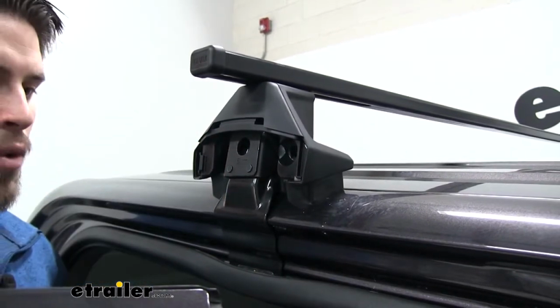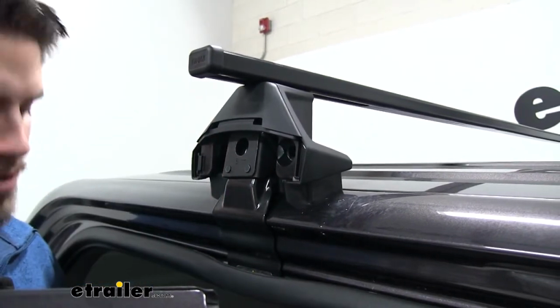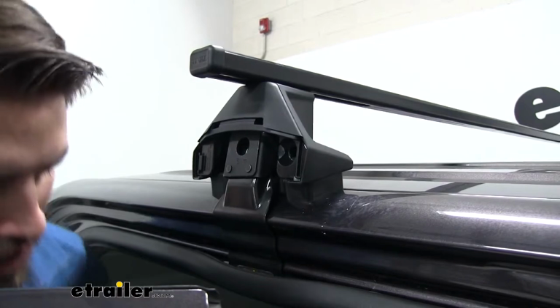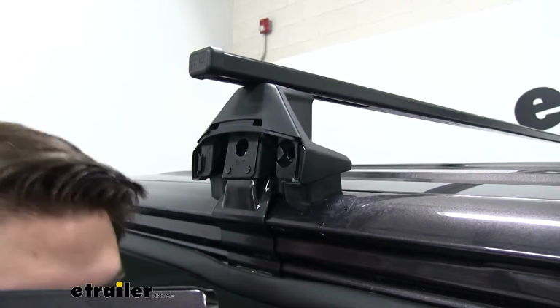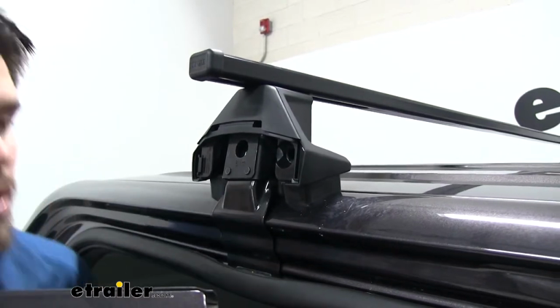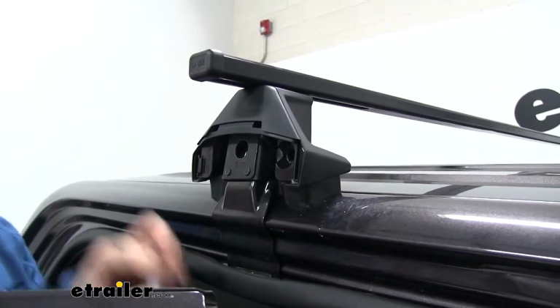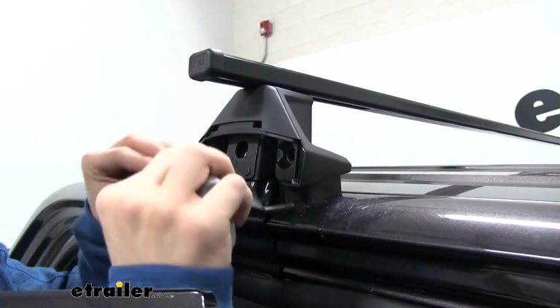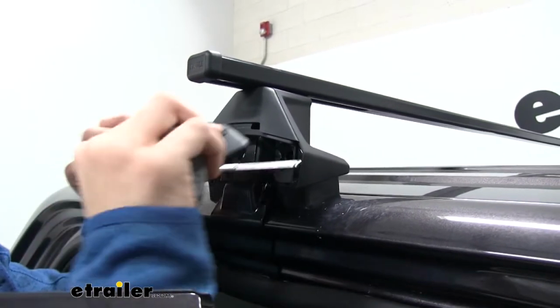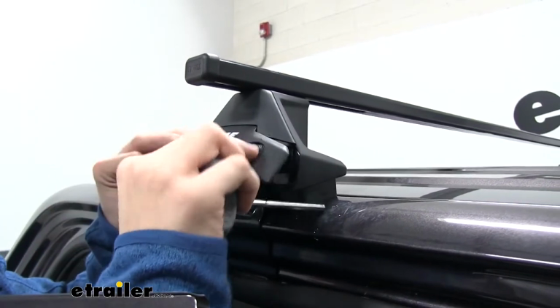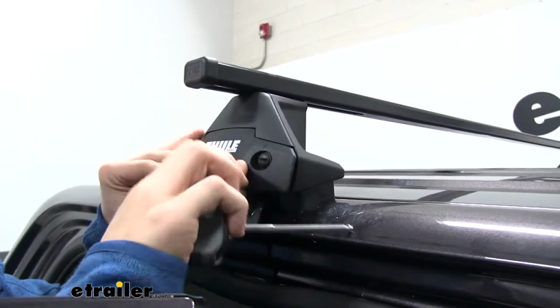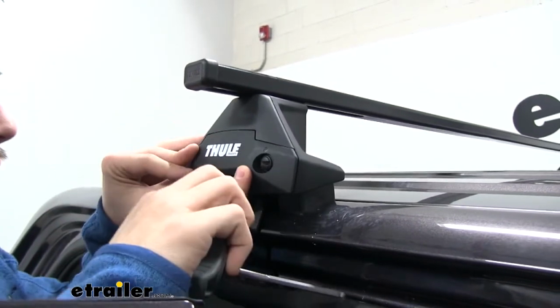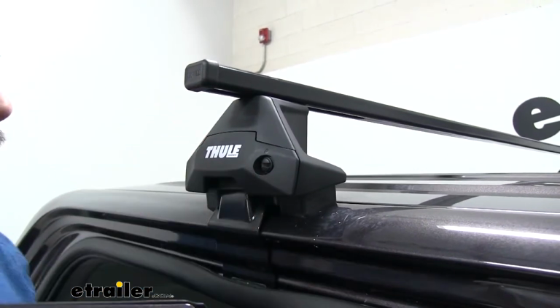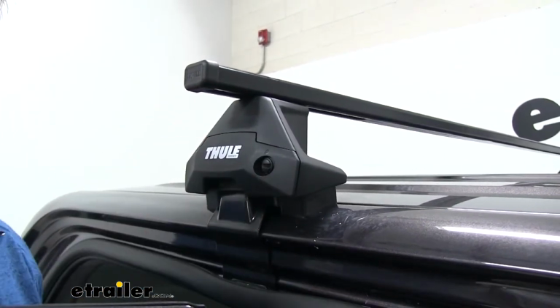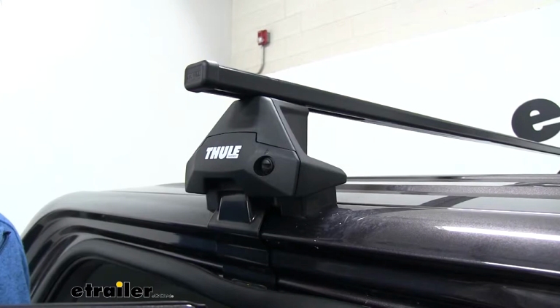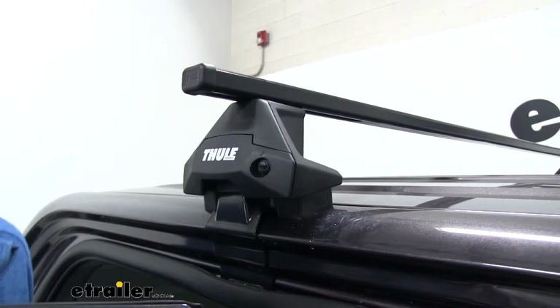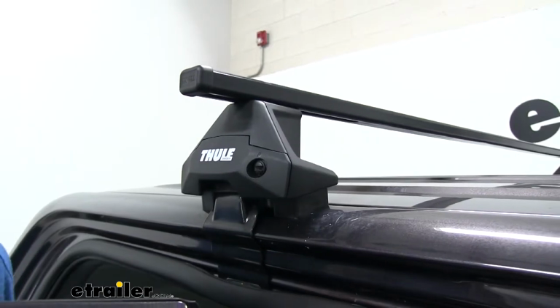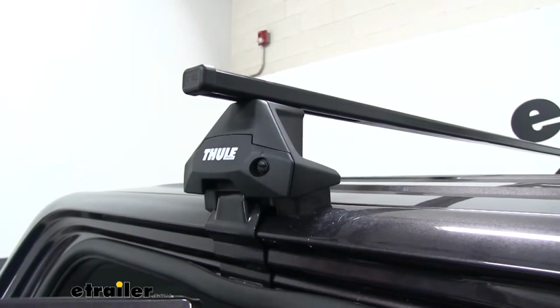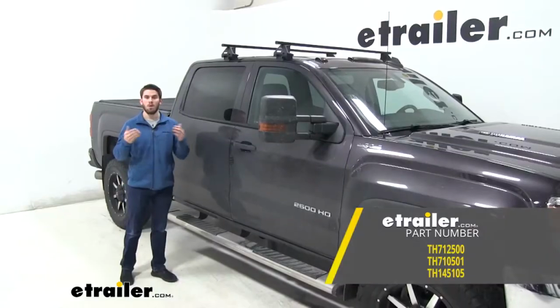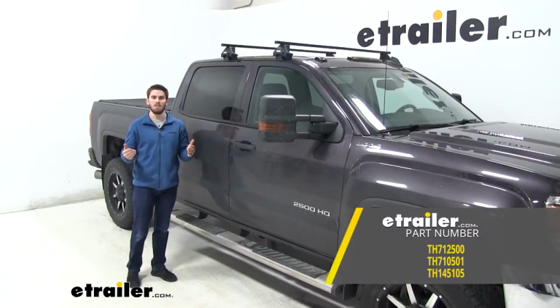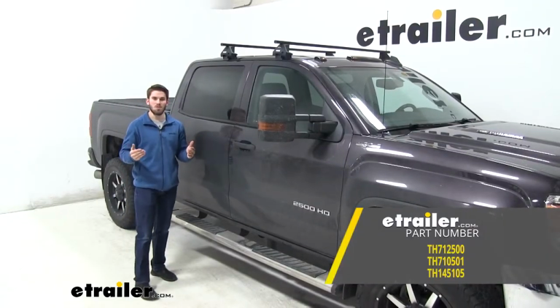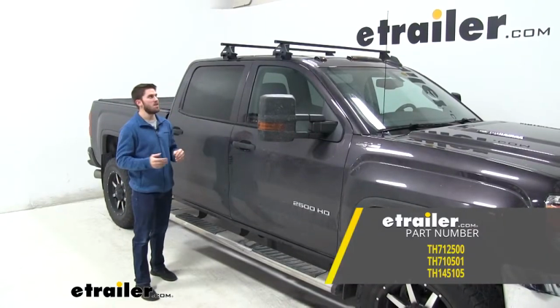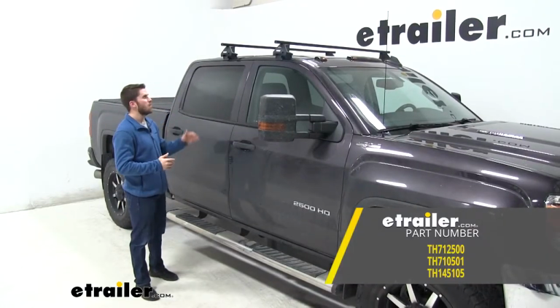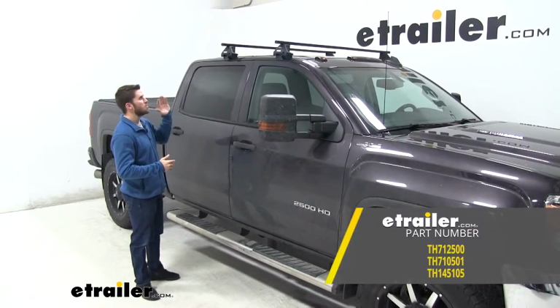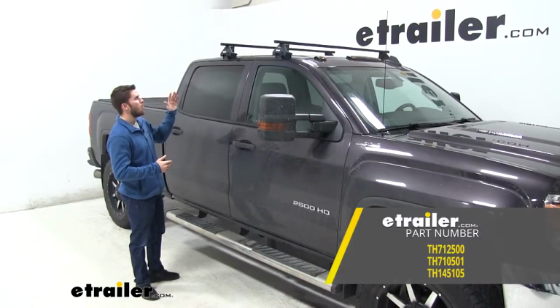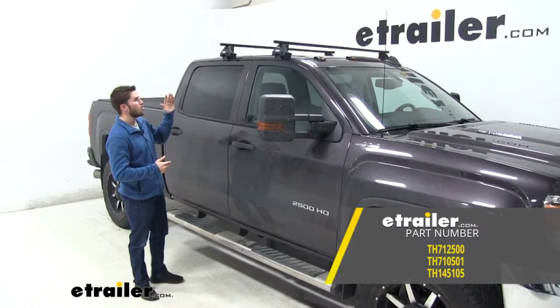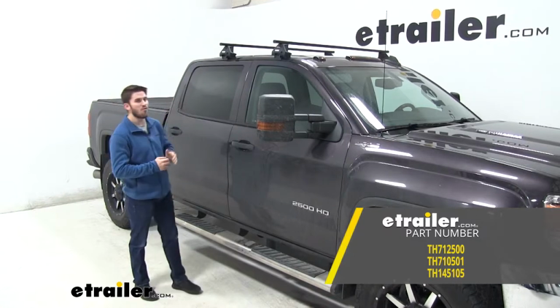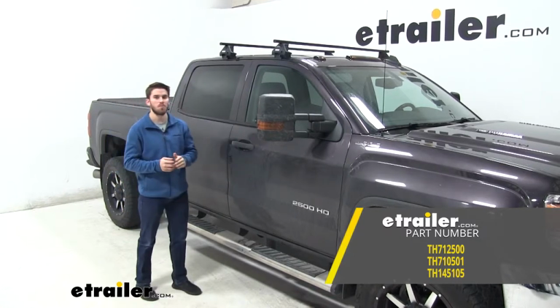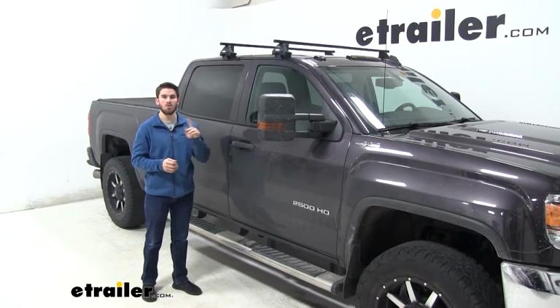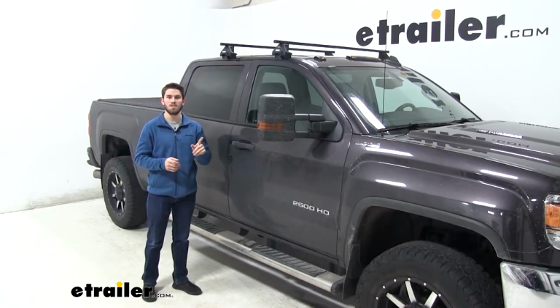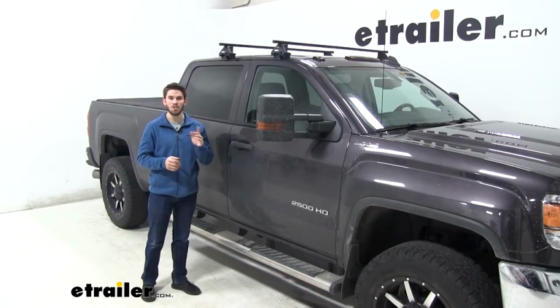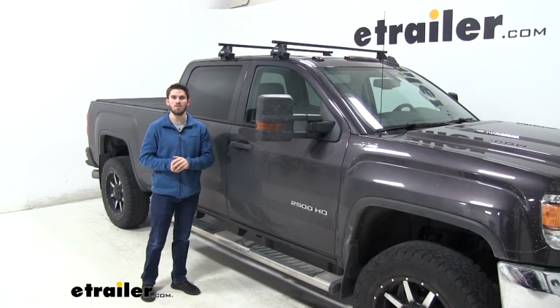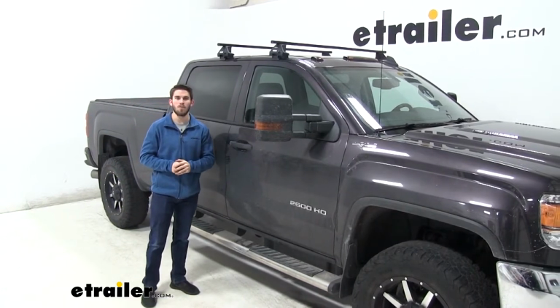Put on your end cap and now you're ready to load up your favorite Thule accessories and hit the road. That's going to do it for our test fit of the Thule Square Bar Crossbar Roof Rack System on our 2016 GMC Sierra 2500.